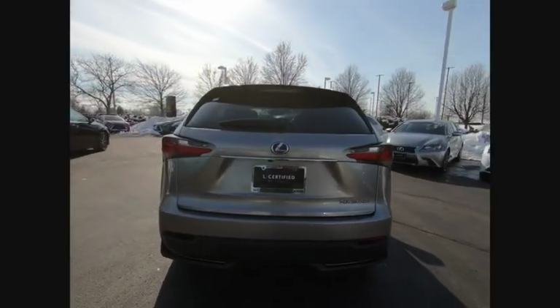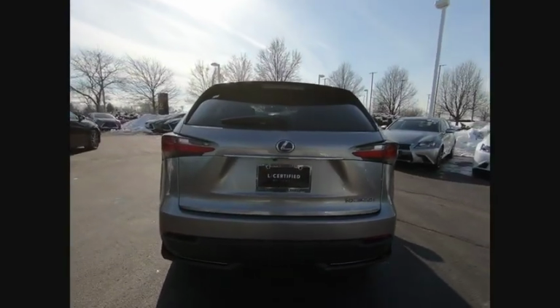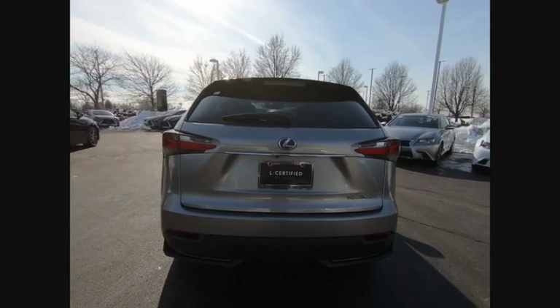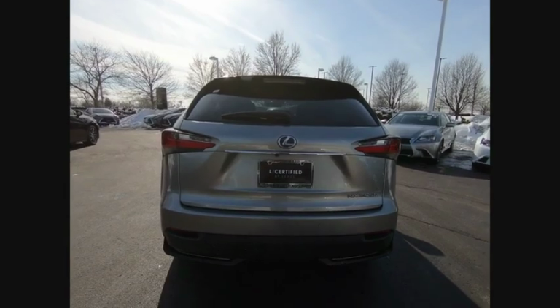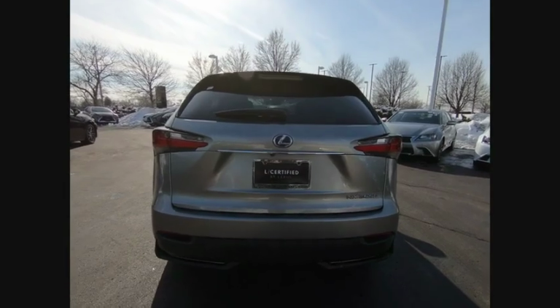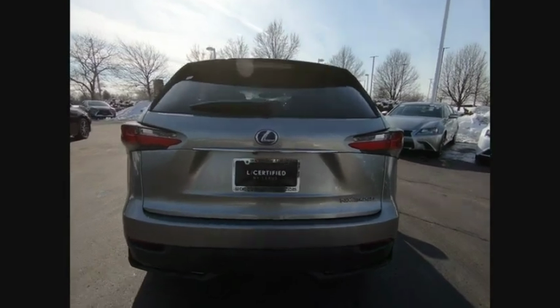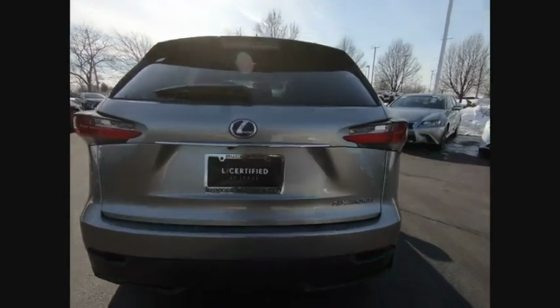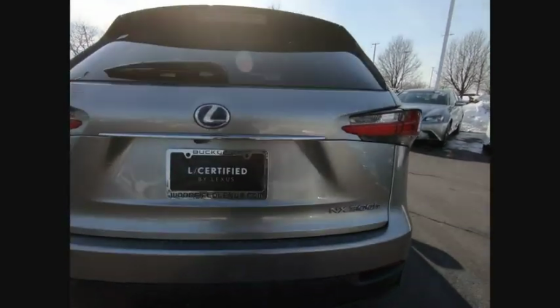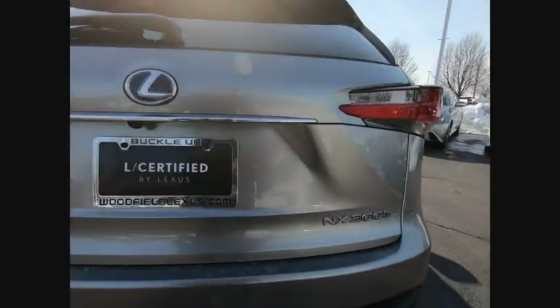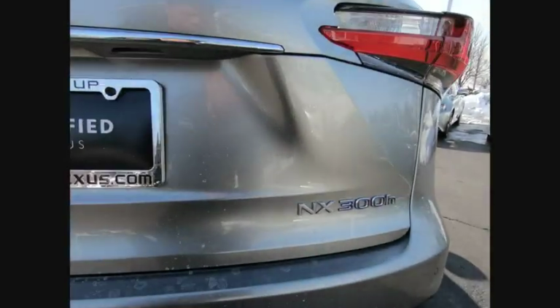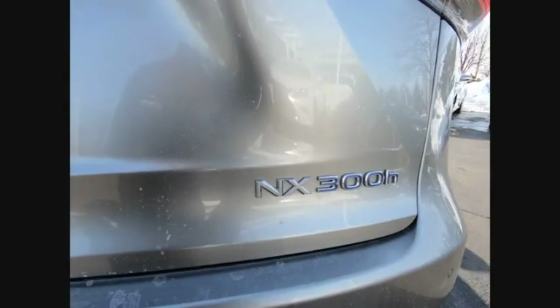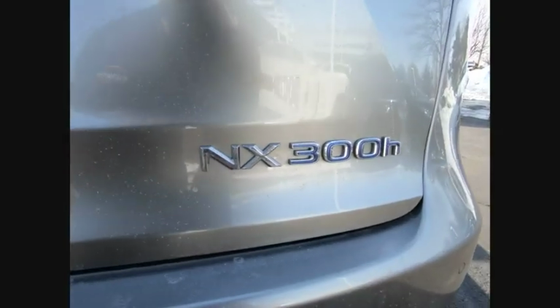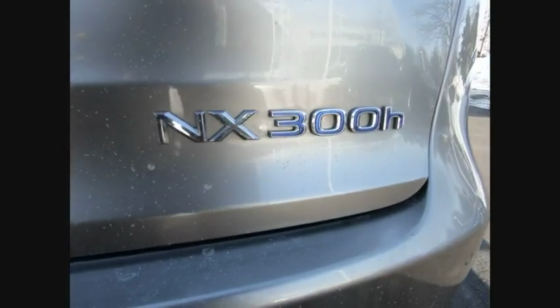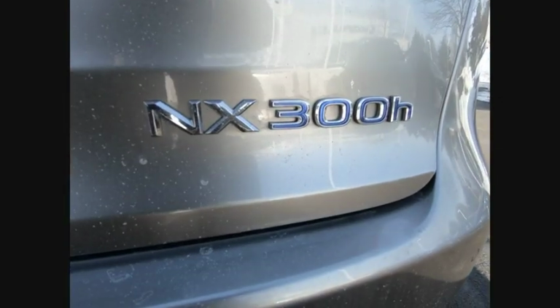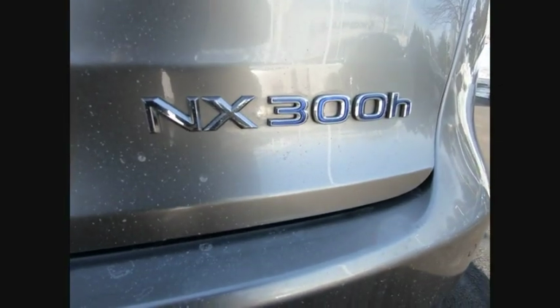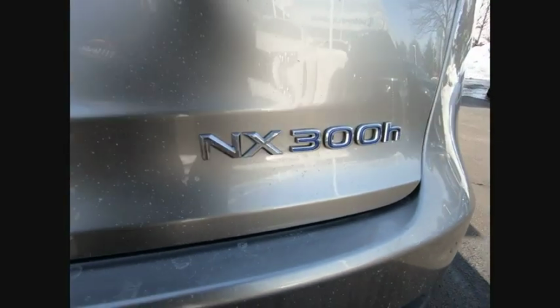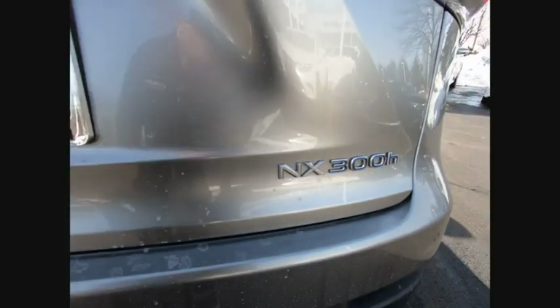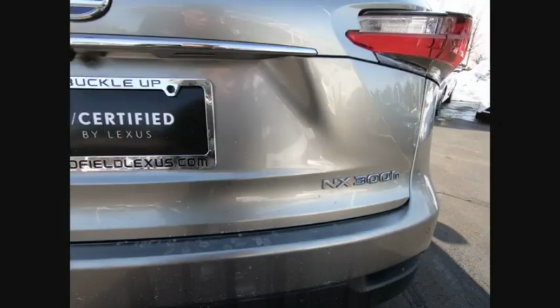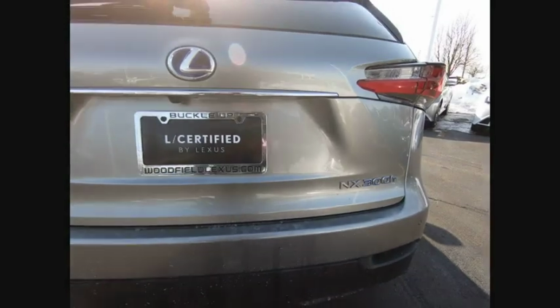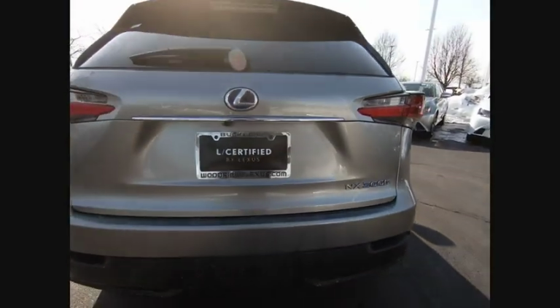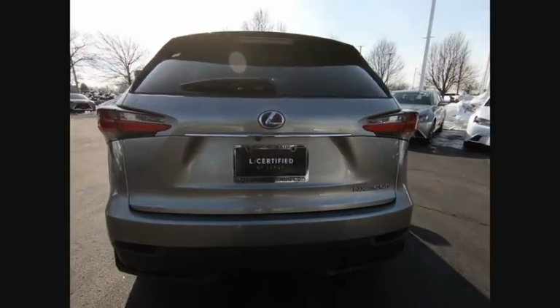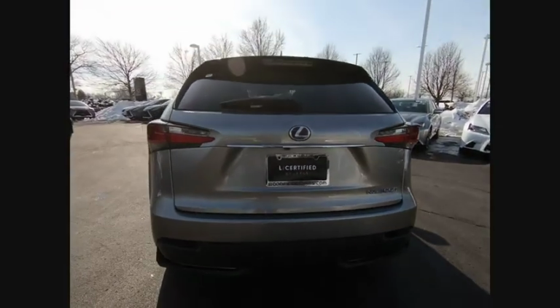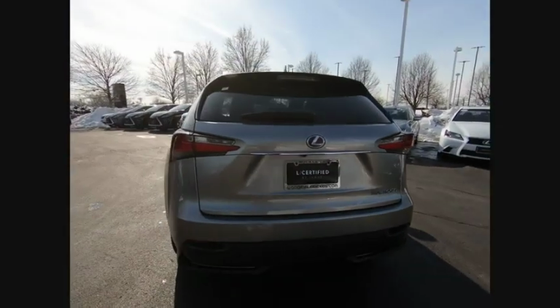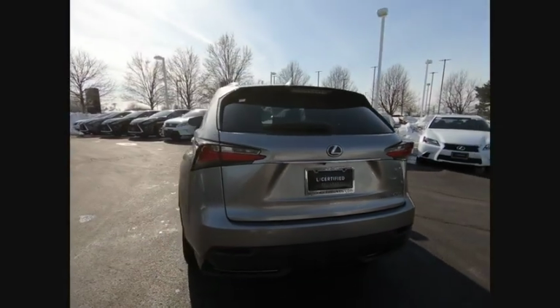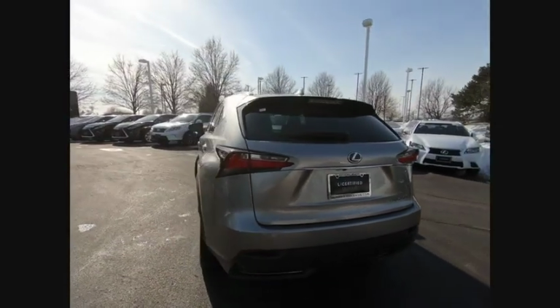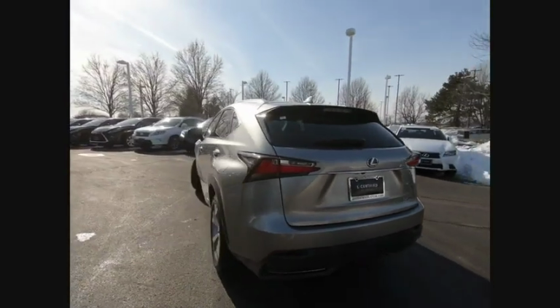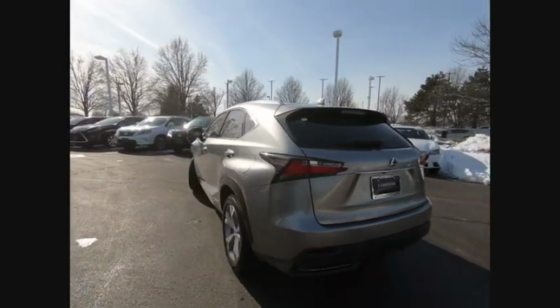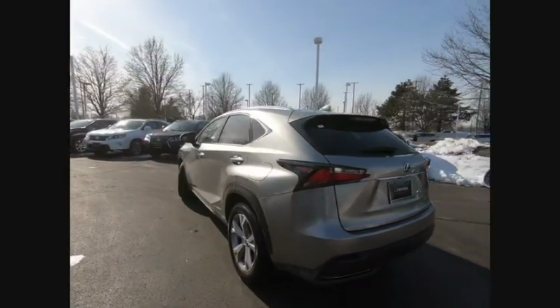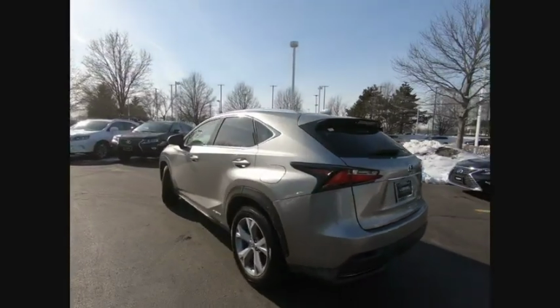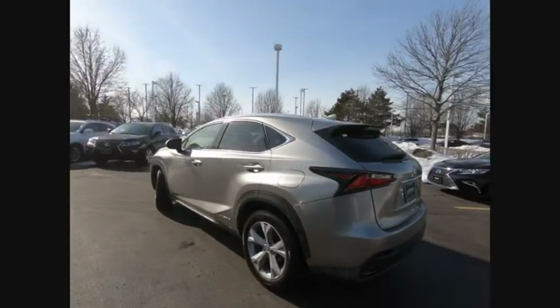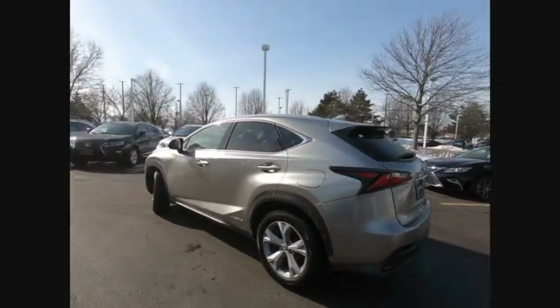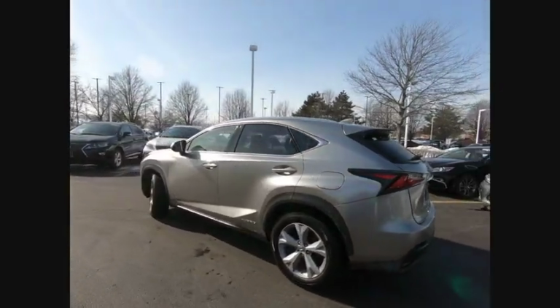The NX Hybrid also maintains the luxury you're used to with Lexus vehicles while pairing it with class-leading fuel efficiency, and is priced below $45,000.